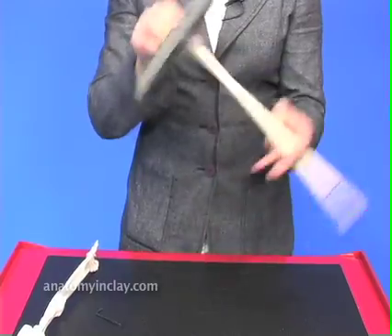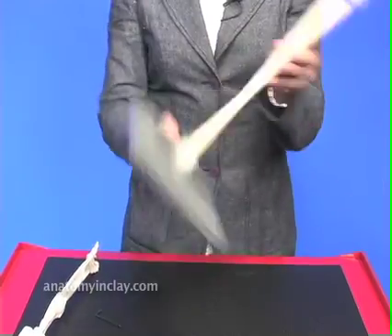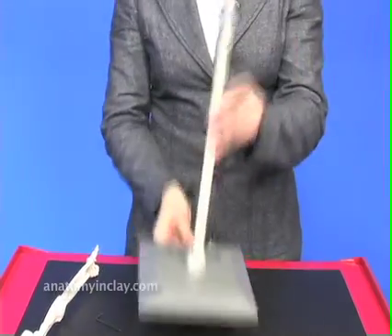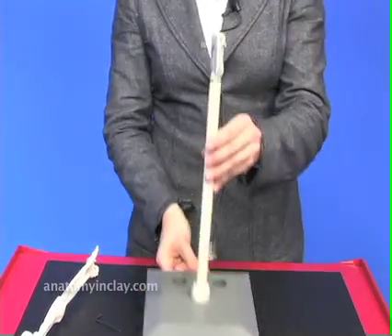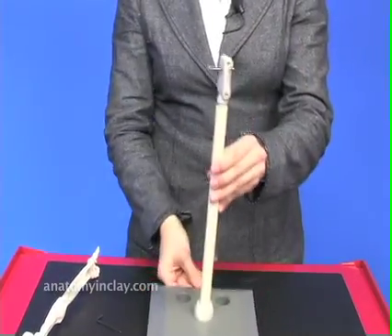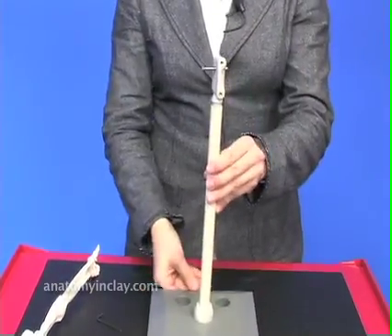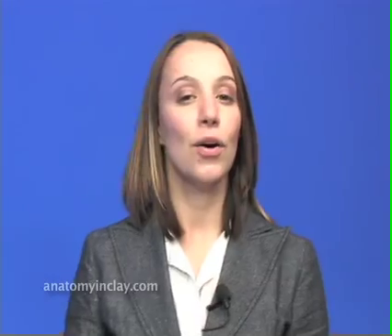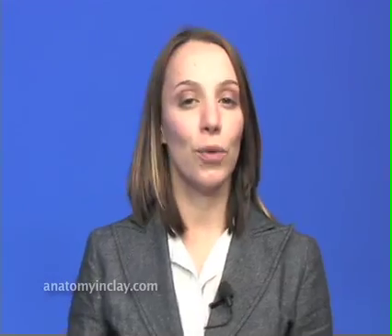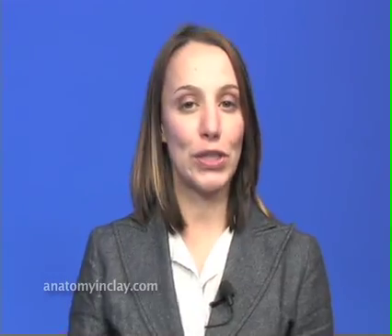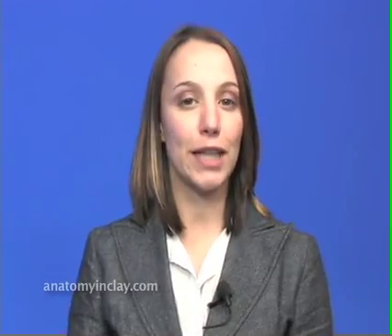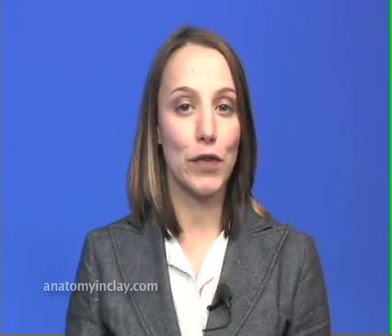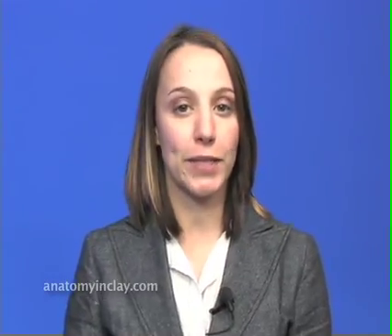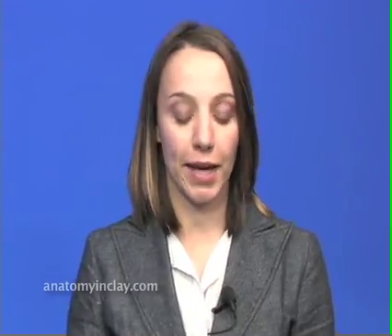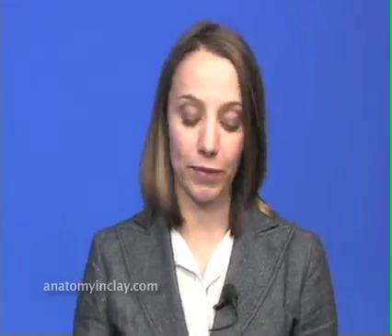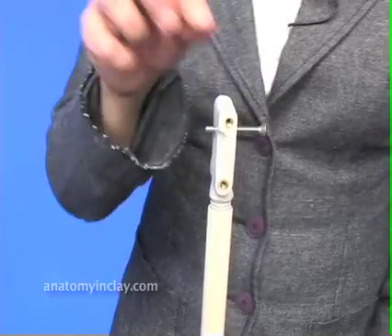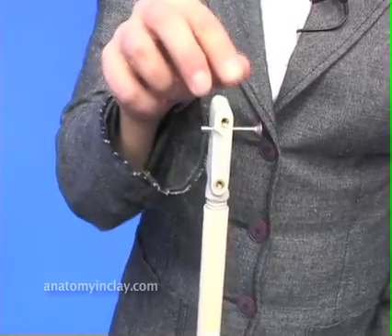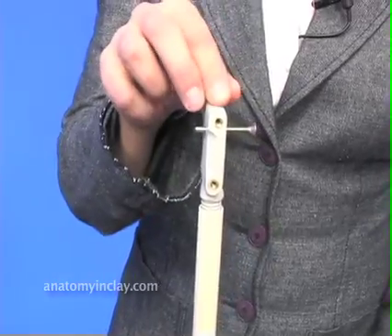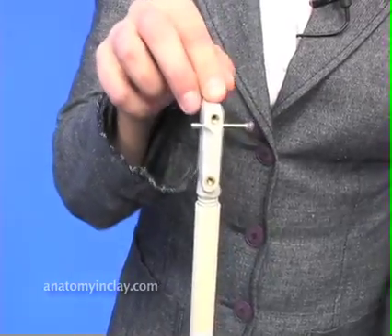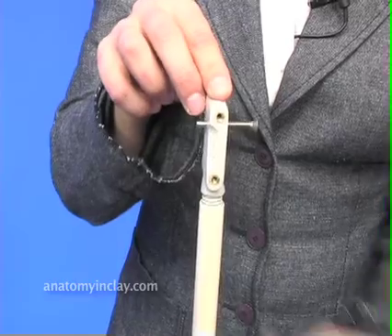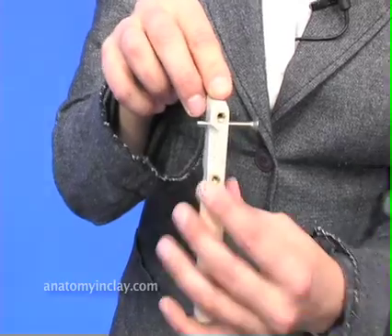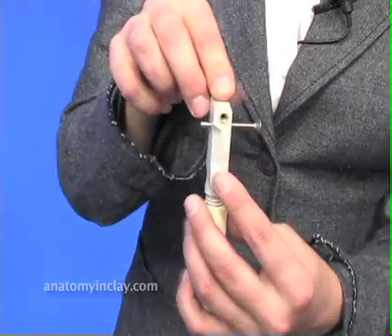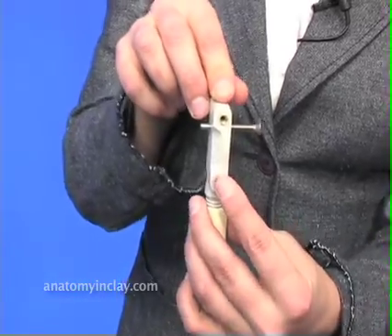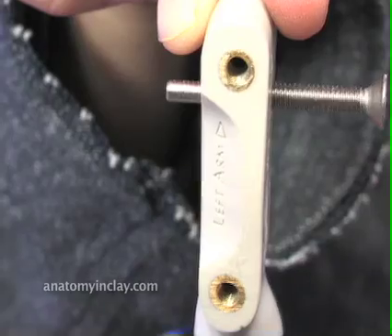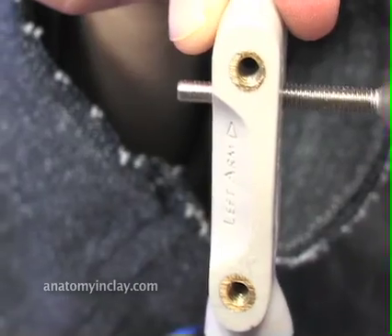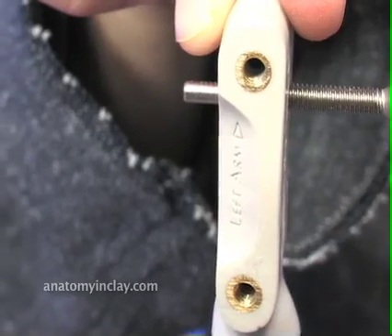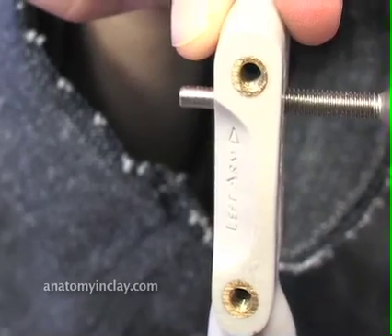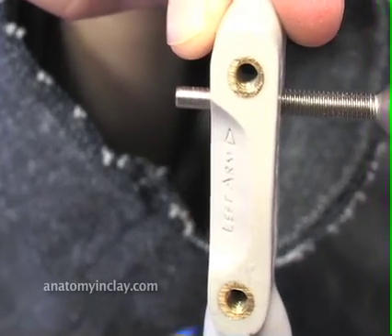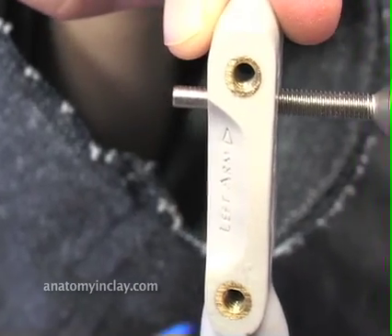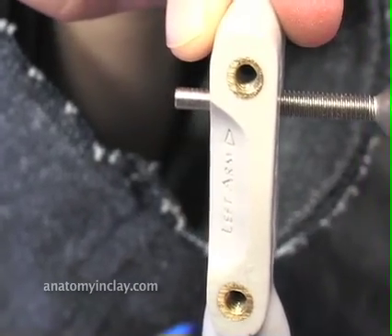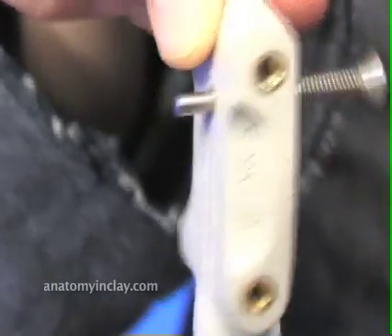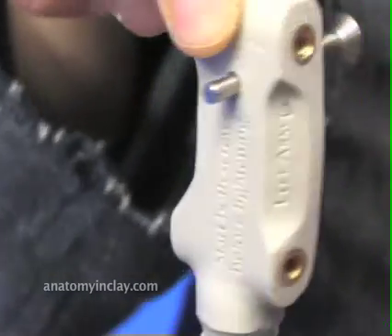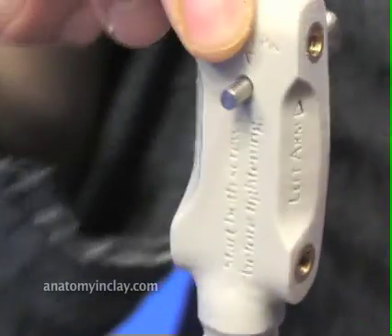Flip the base over. We're using the left arm today. Find the side on the boom top that says left arm and turn that to the left.